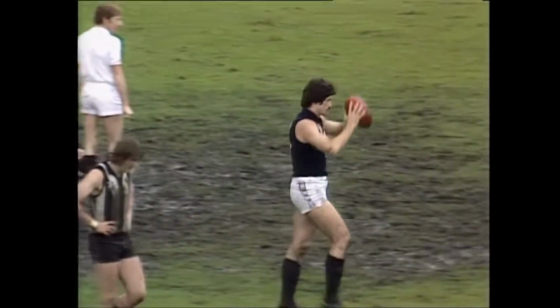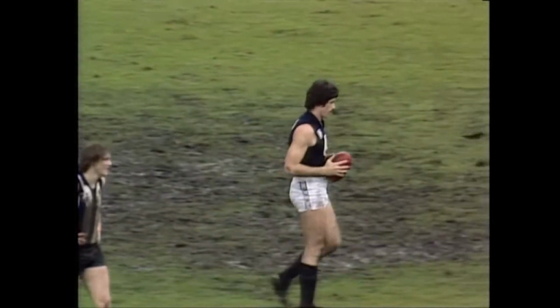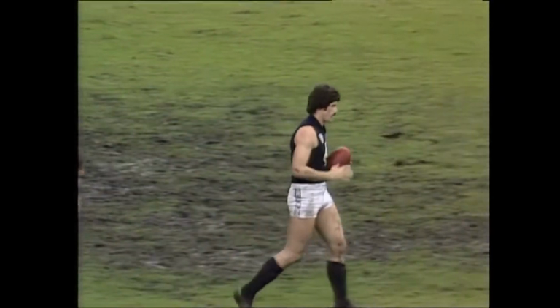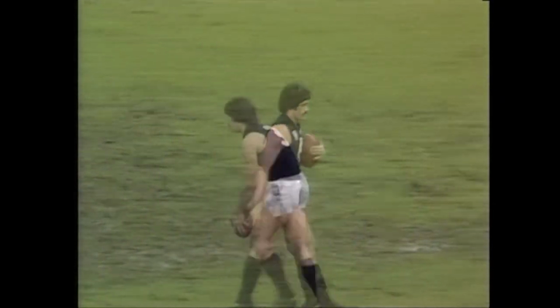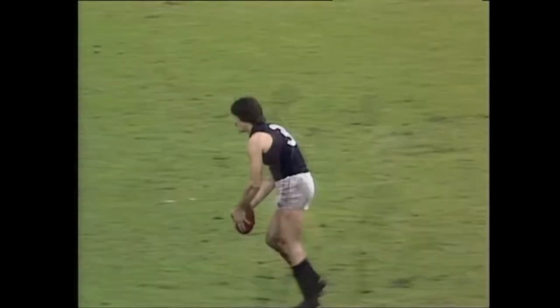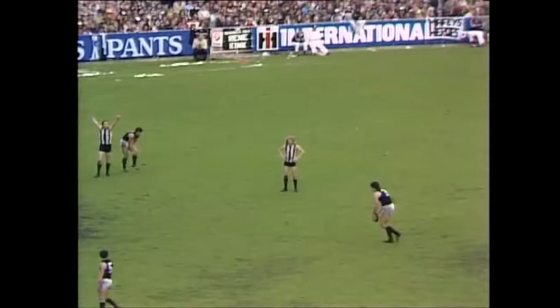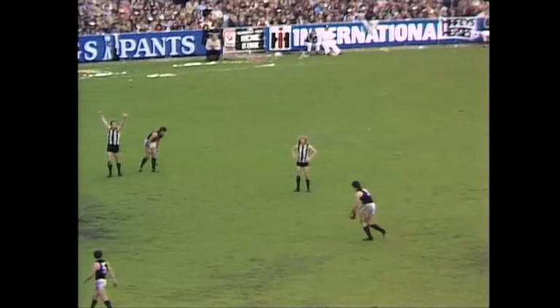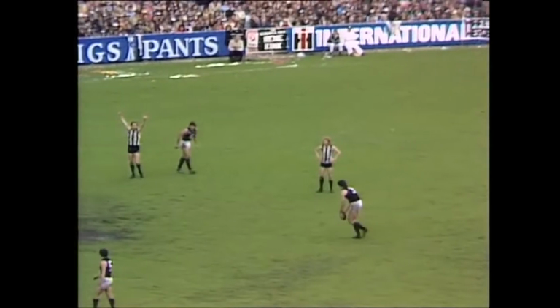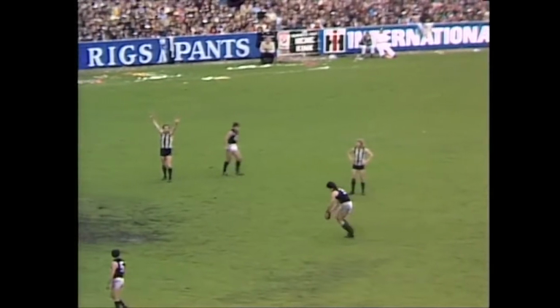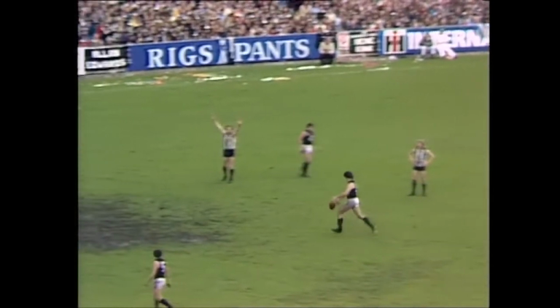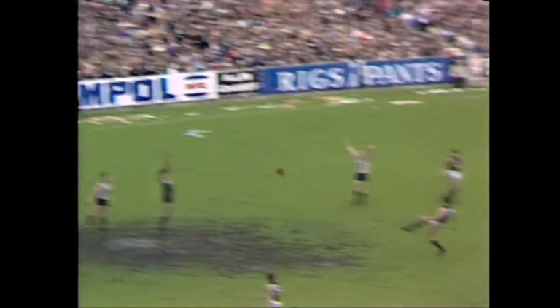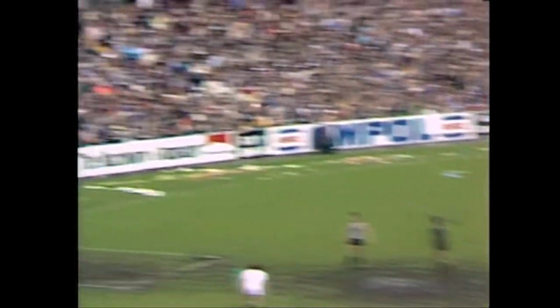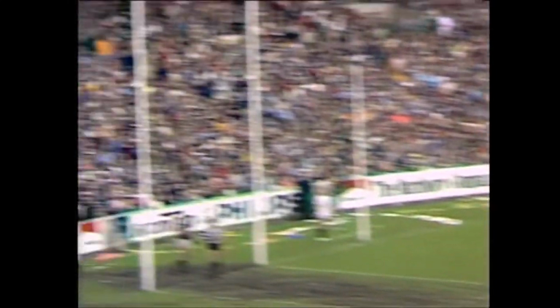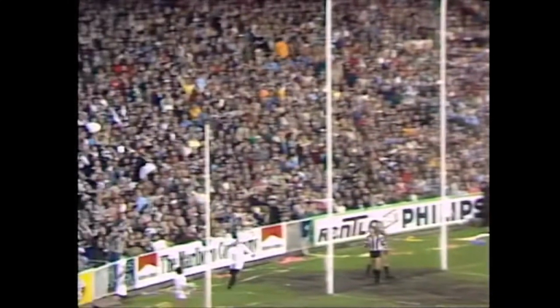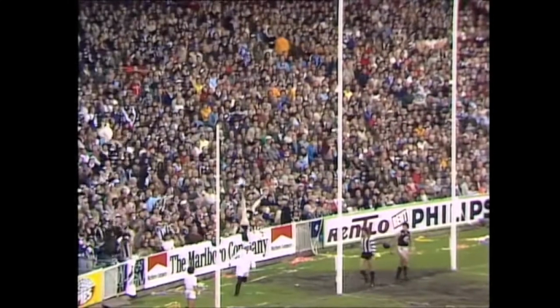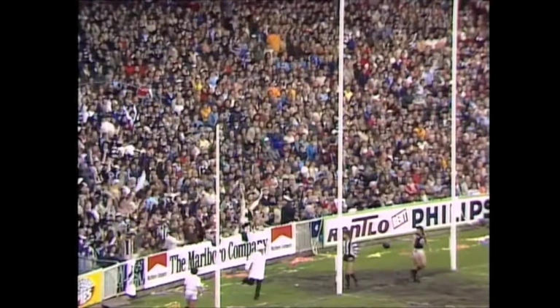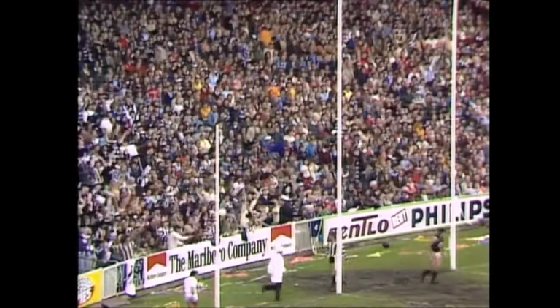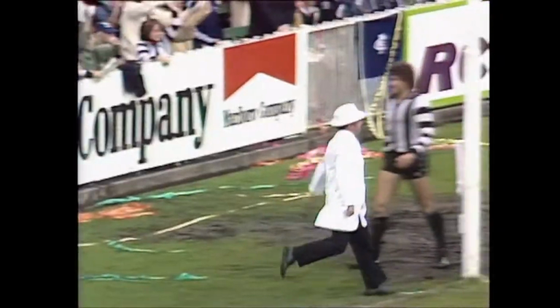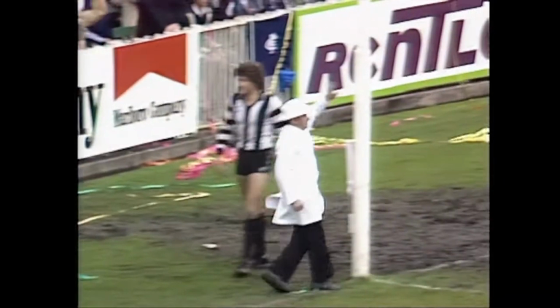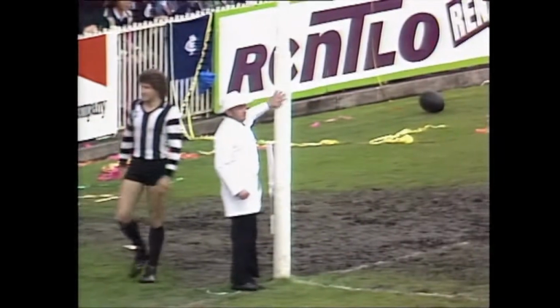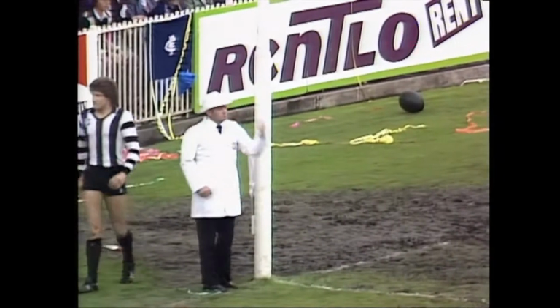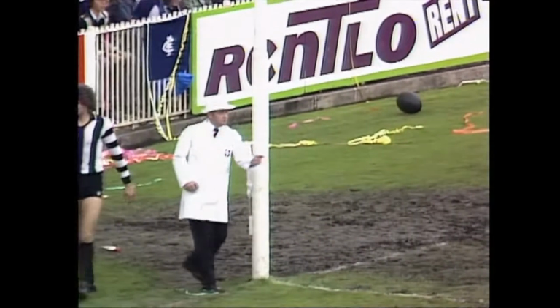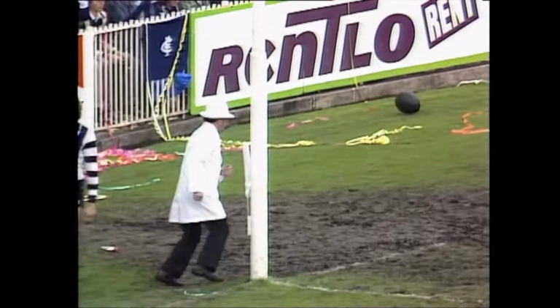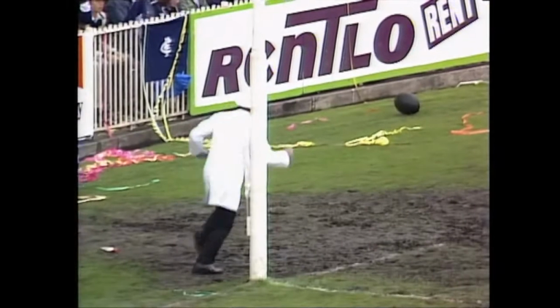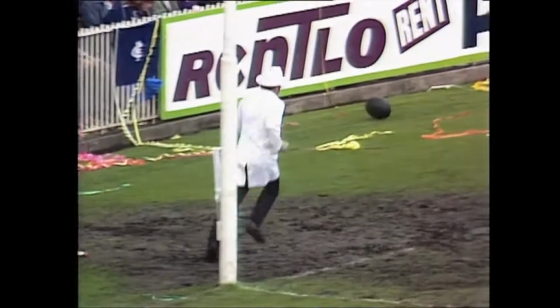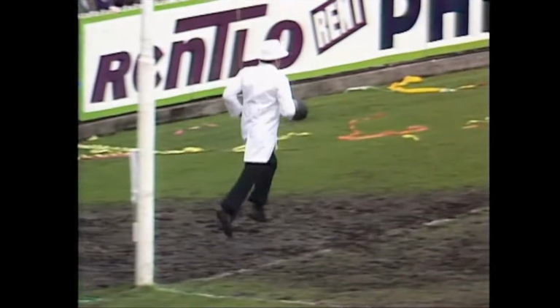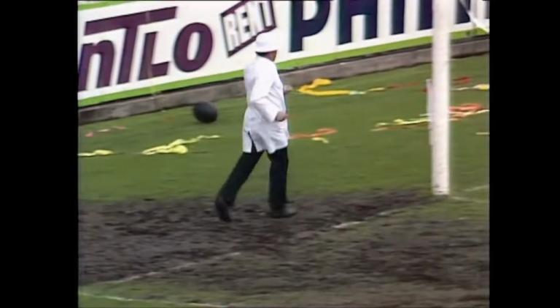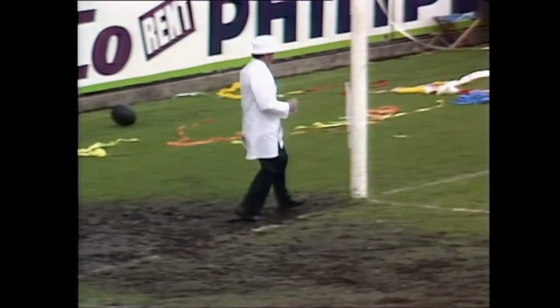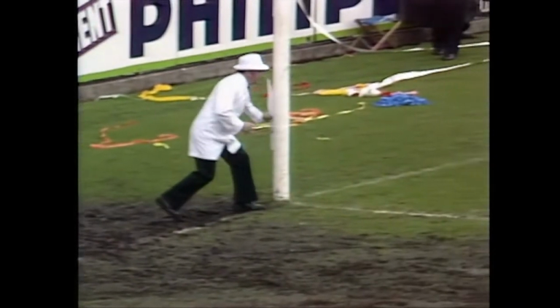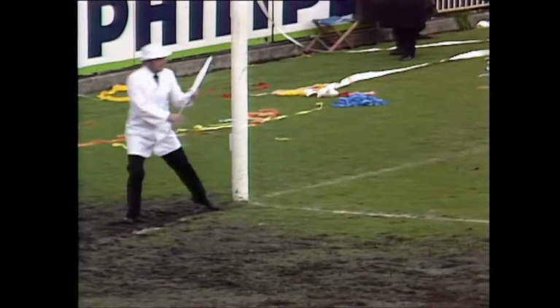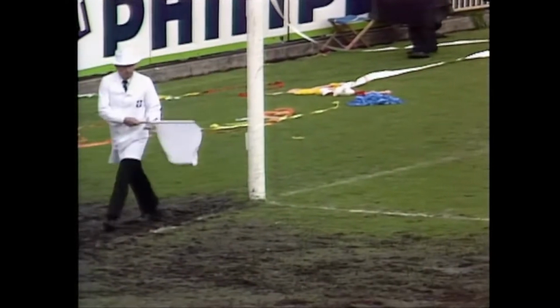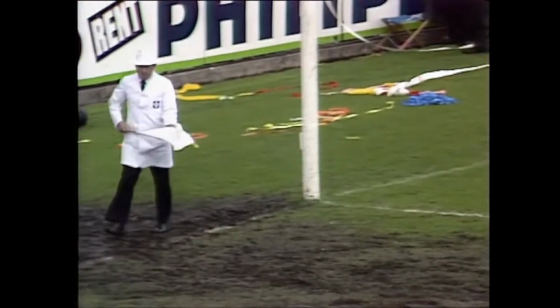Fitzpatrick has got it — 20 metres up, directly in front. In he comes, fires. What's he done with it? It looks all right, I think. Hit the post. Oh, dear. Hit the post. Four points to Carlton — maybe it's not going to be their day.